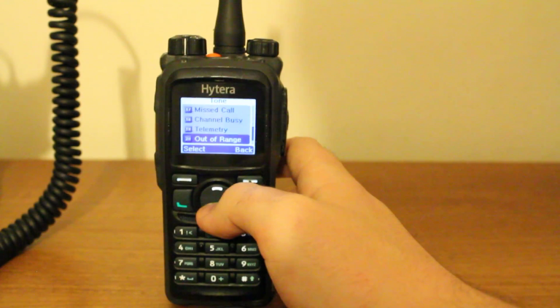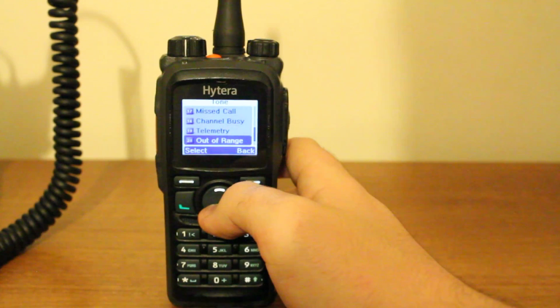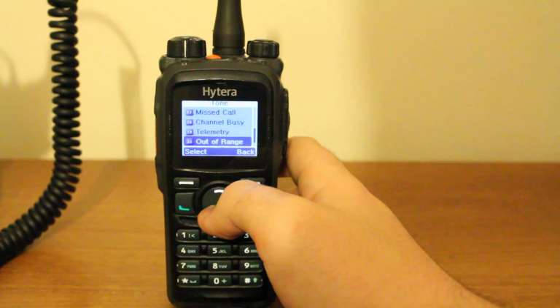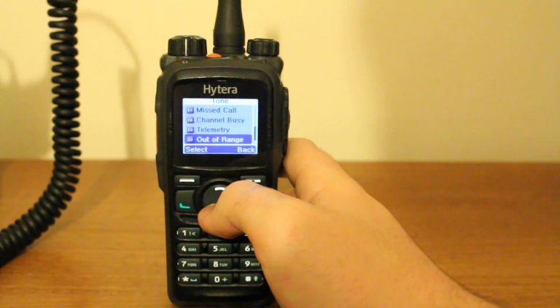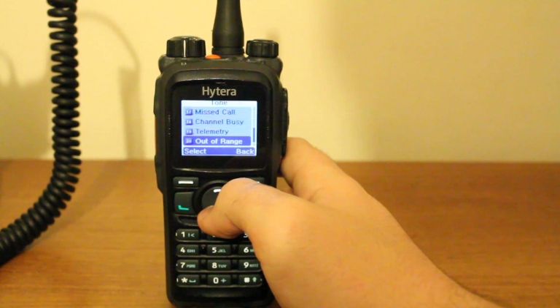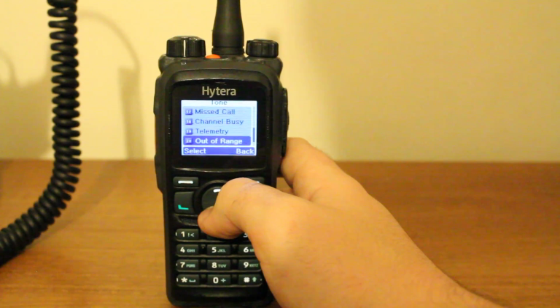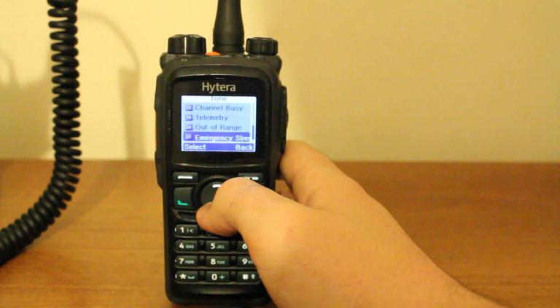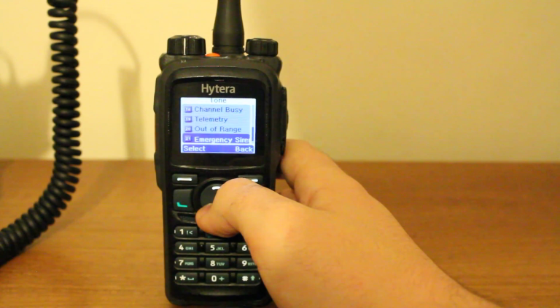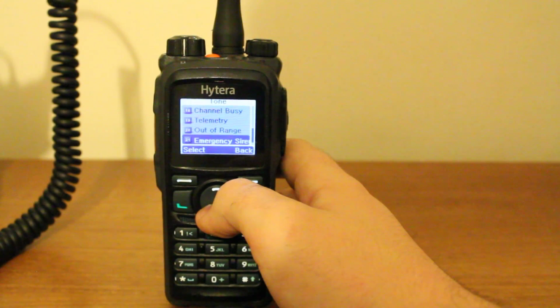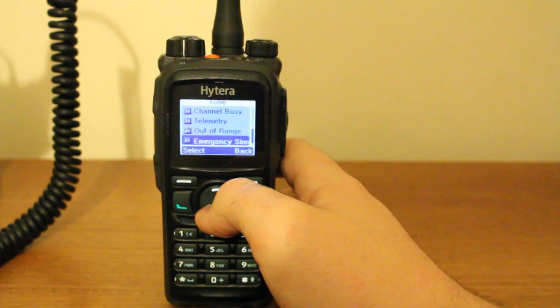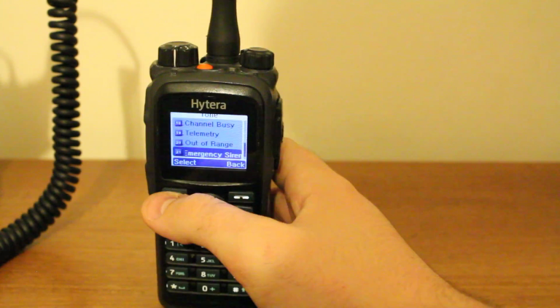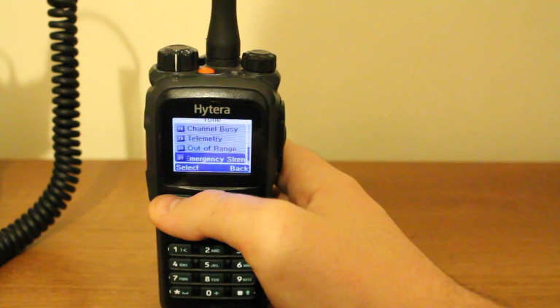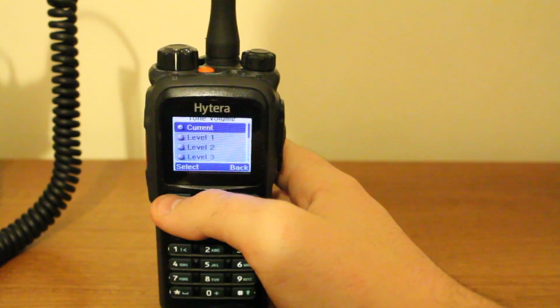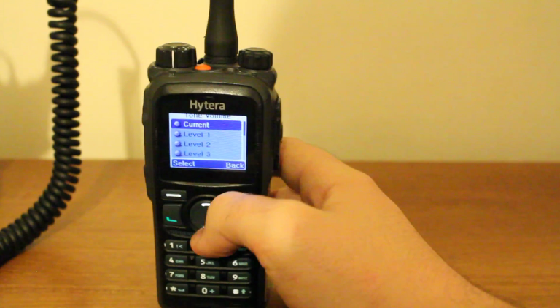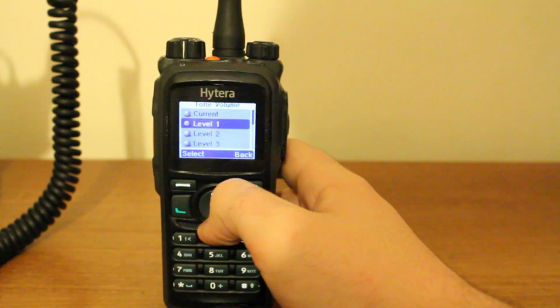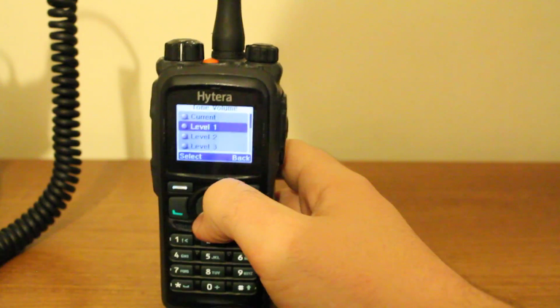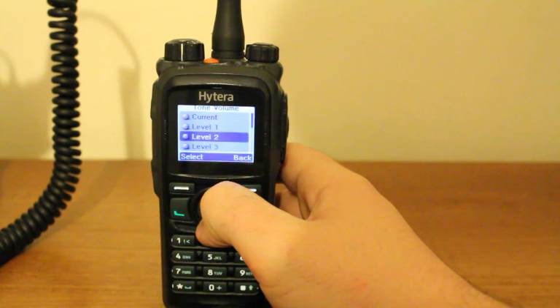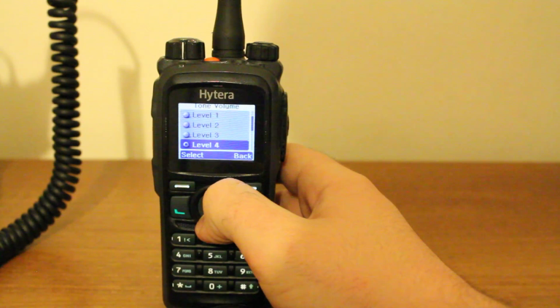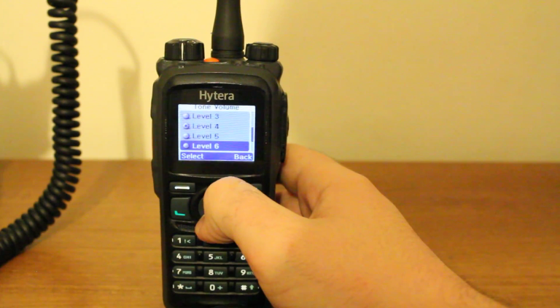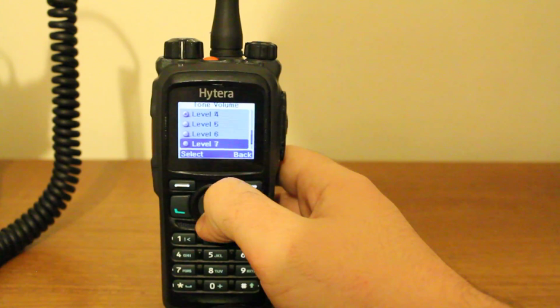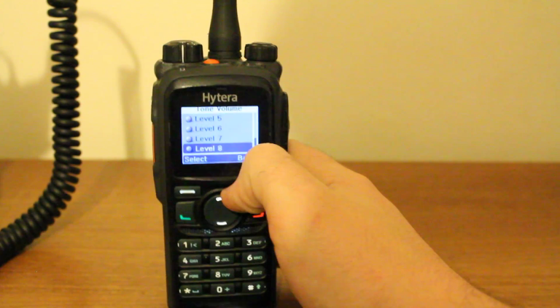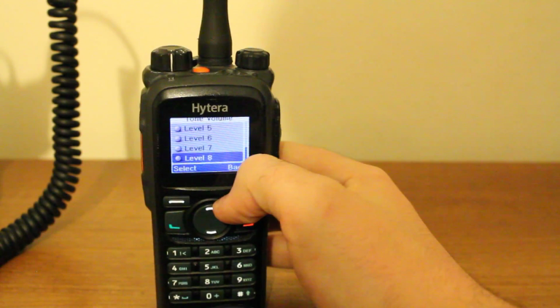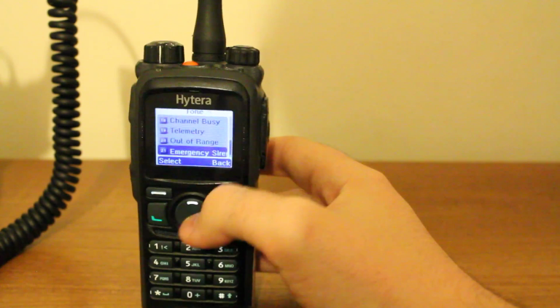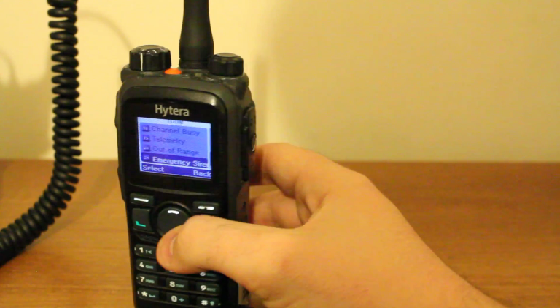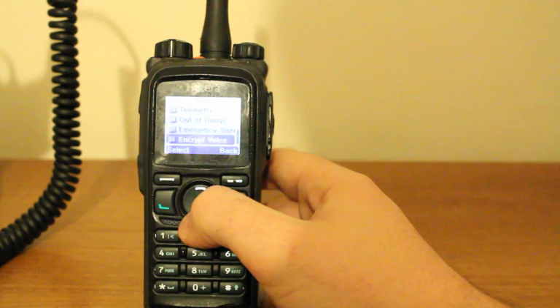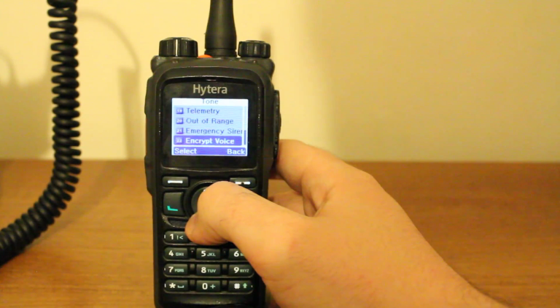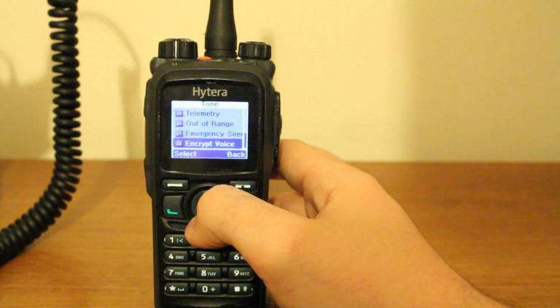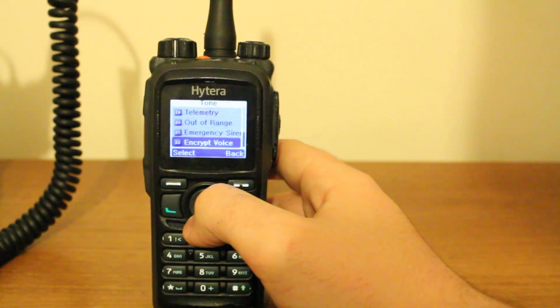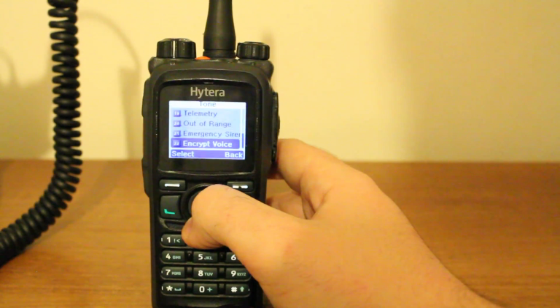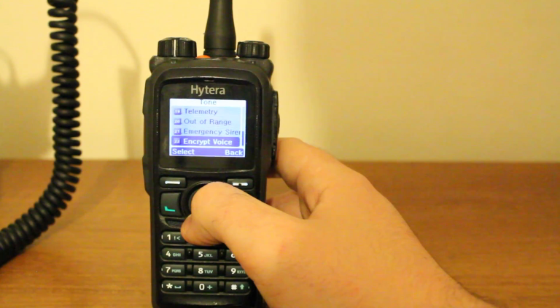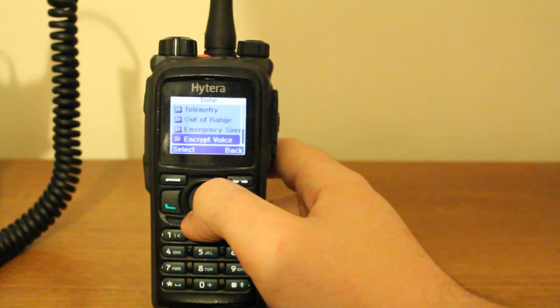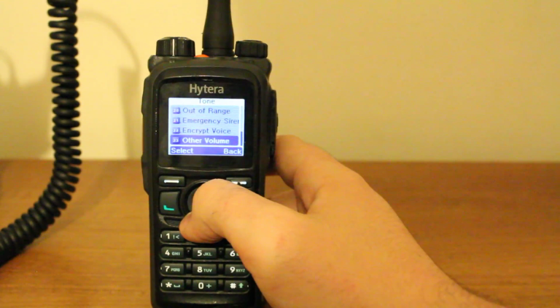Out of range, which is a new one that has only just been included. There's also emergency siren. I can even add voice encrypted, for if you're listening to an encrypted voice channel.